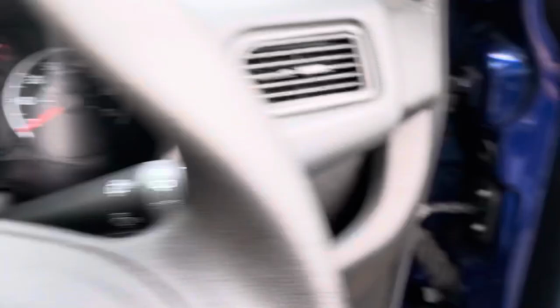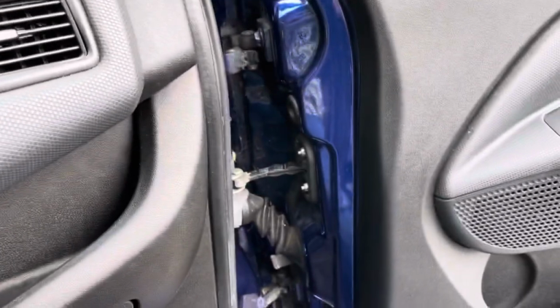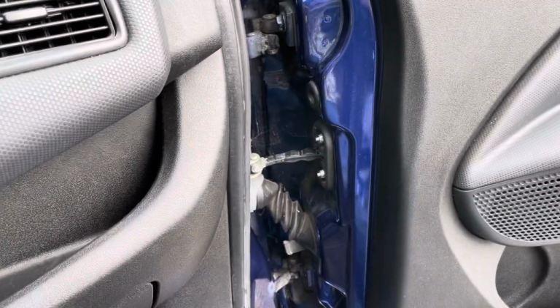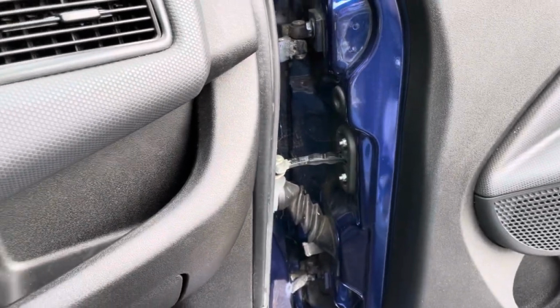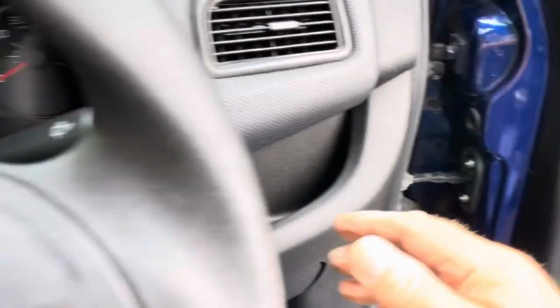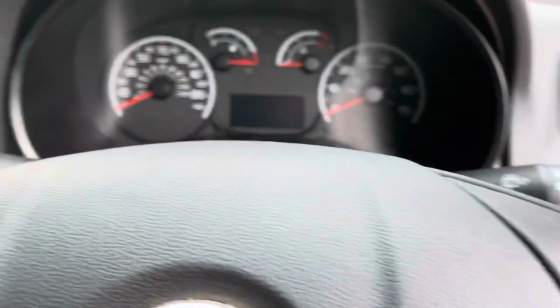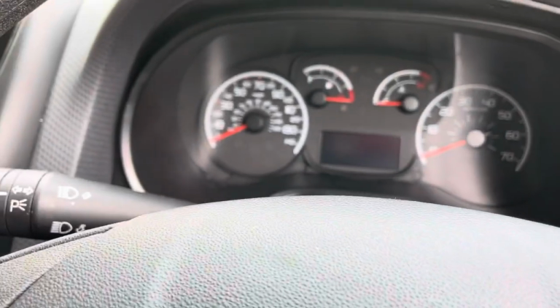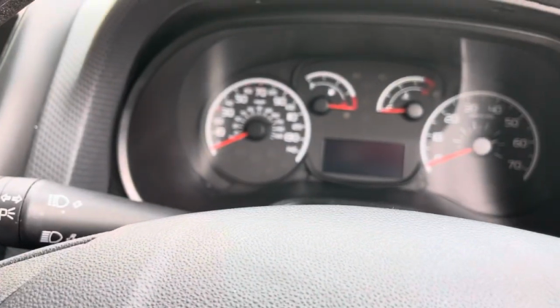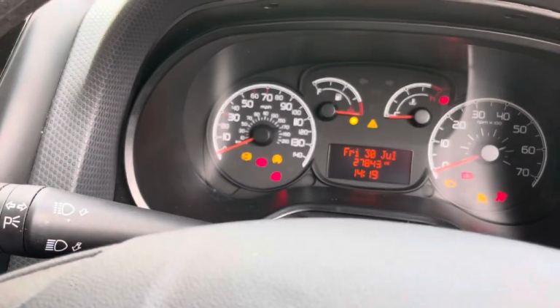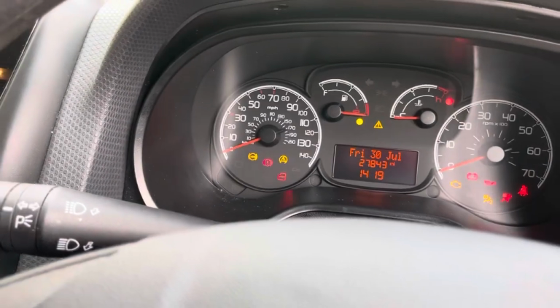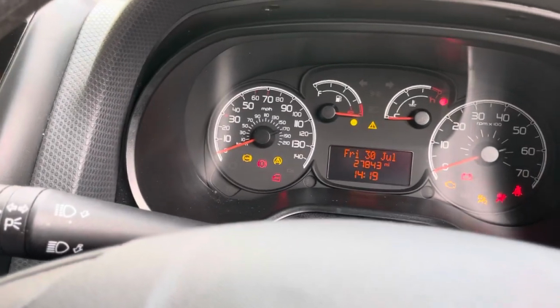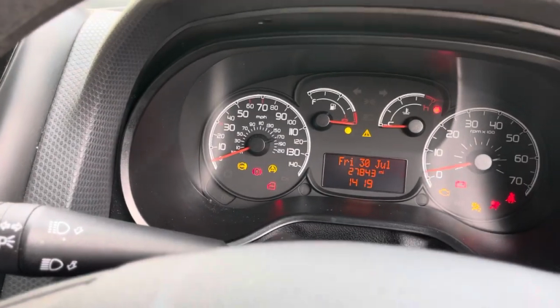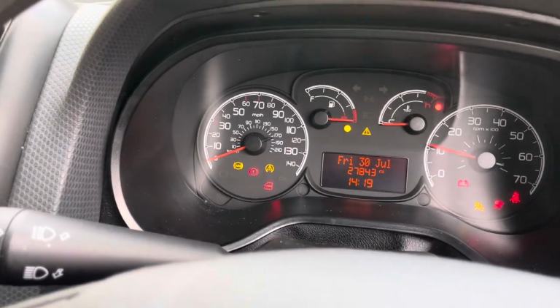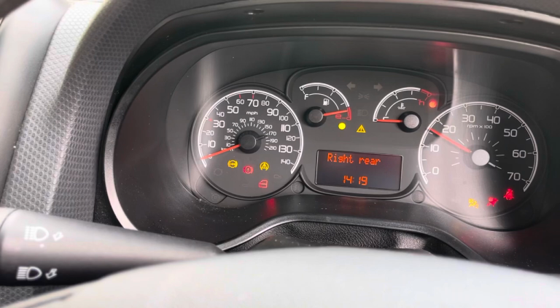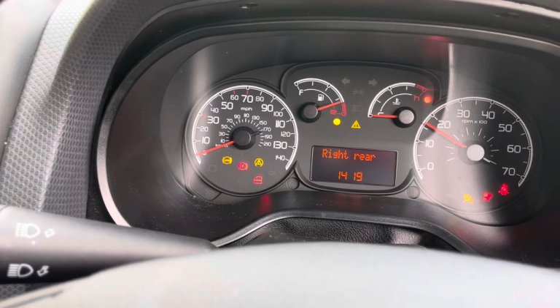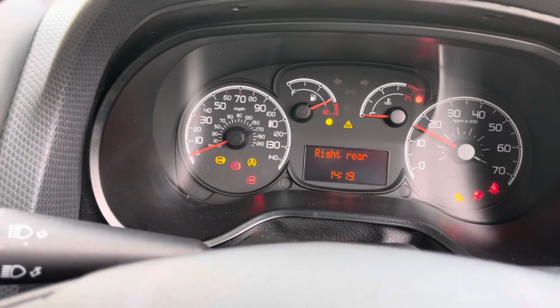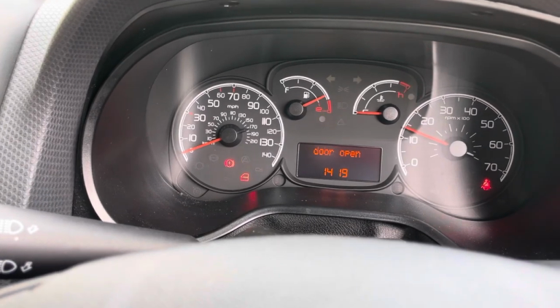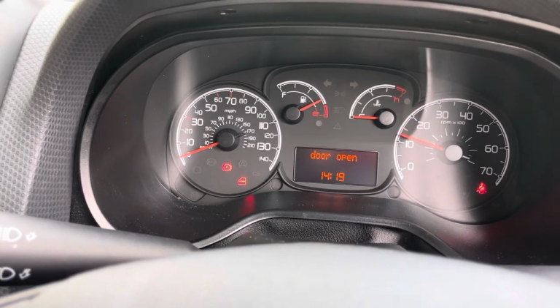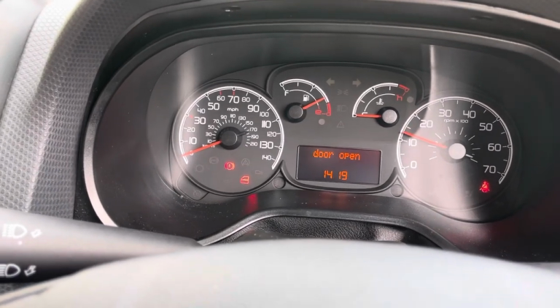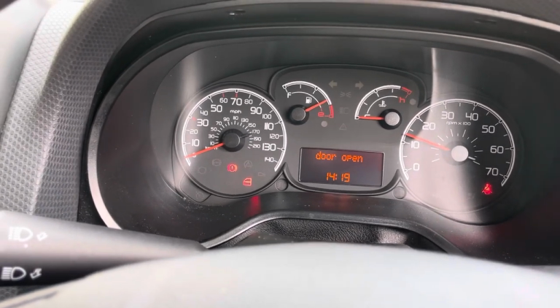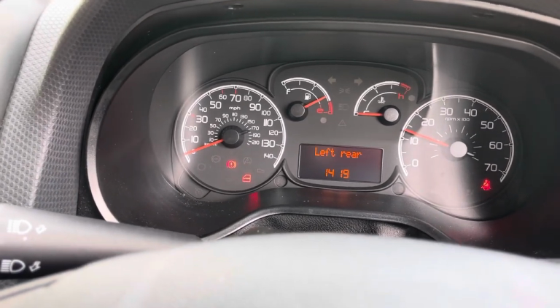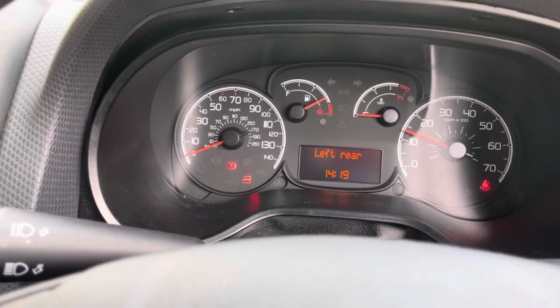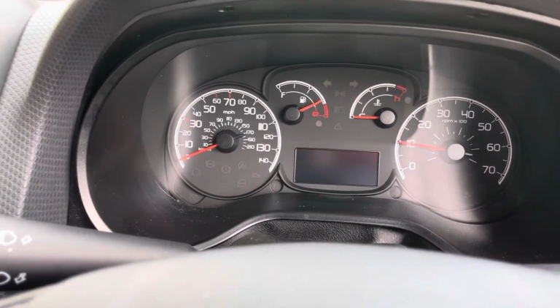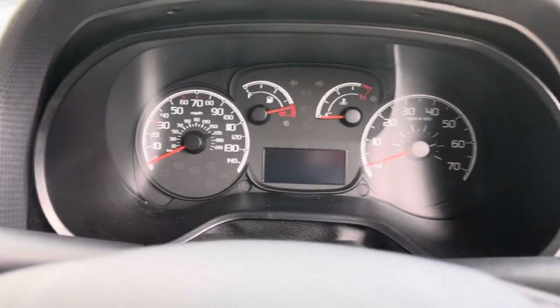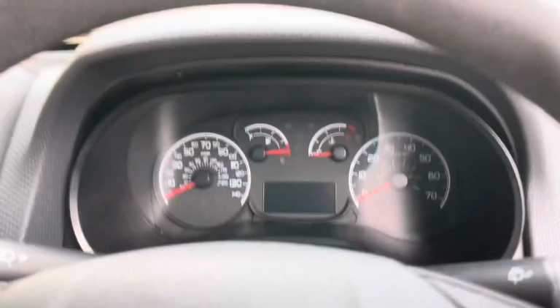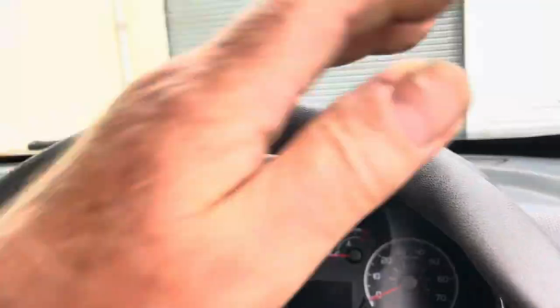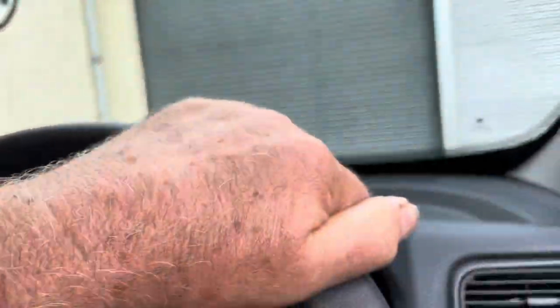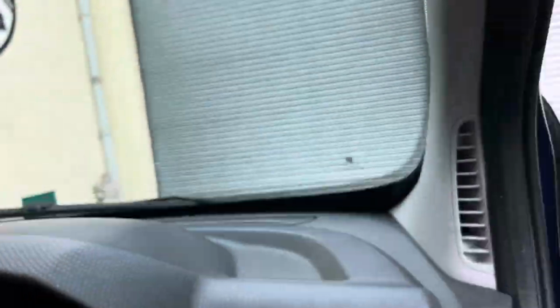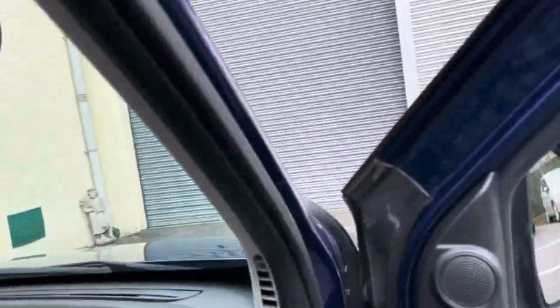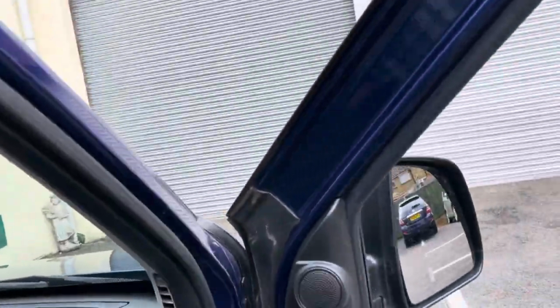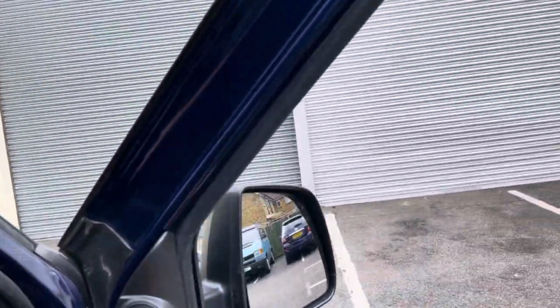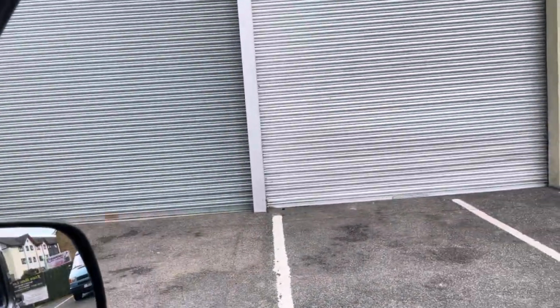Electric front windows, remote locking, electric mirrors — it's a nice economical little car to have.